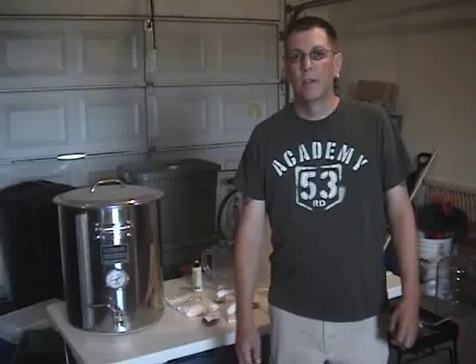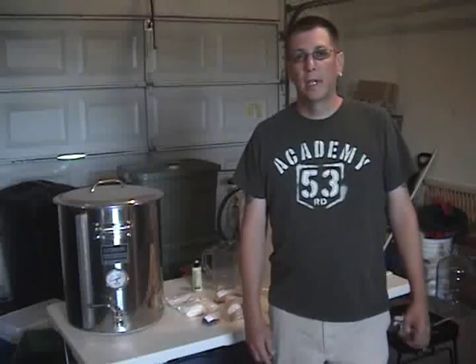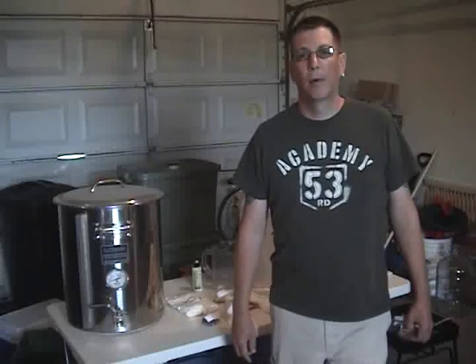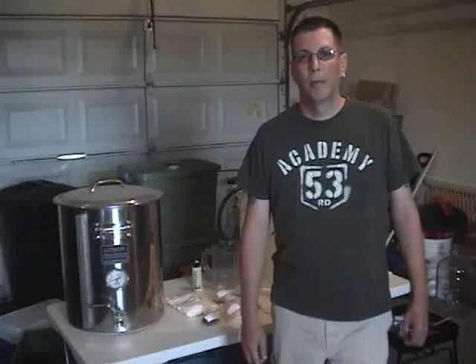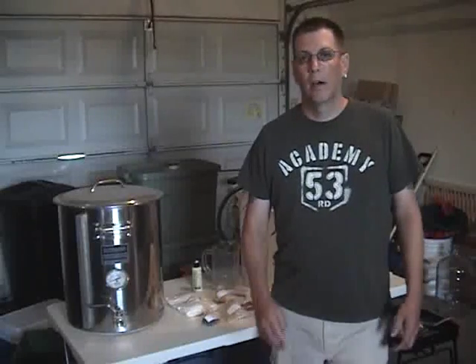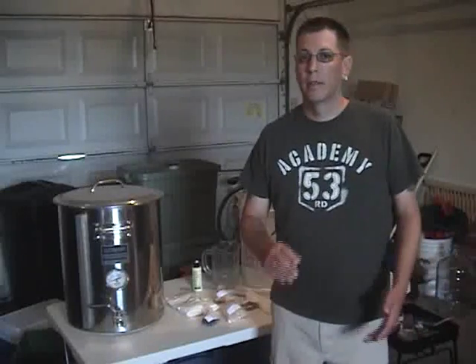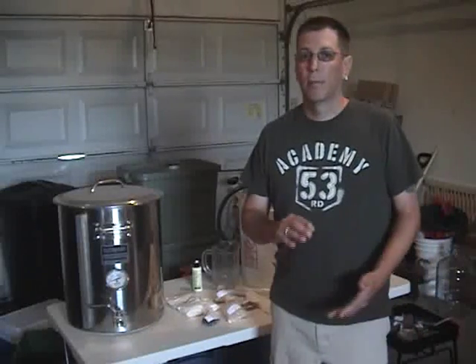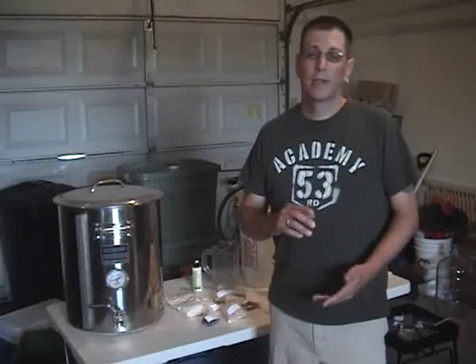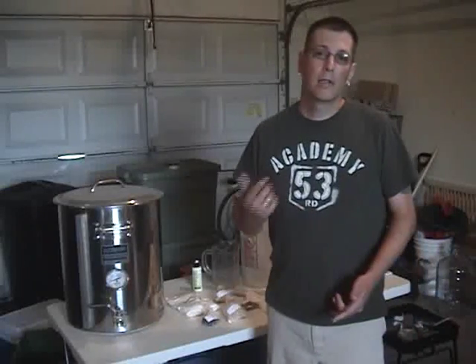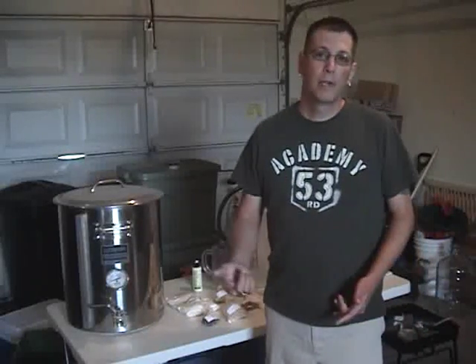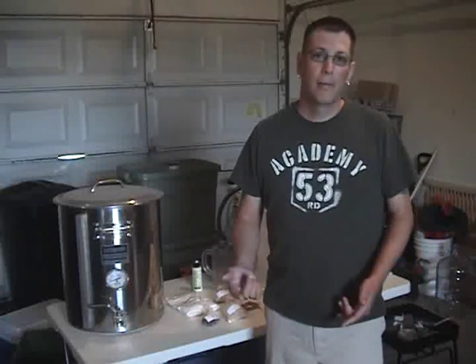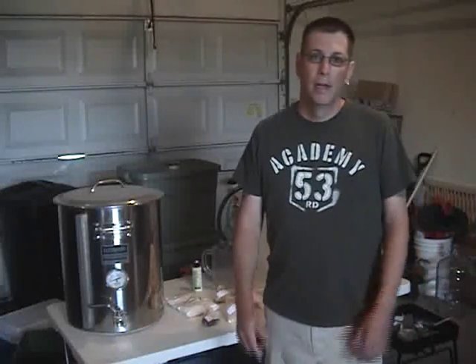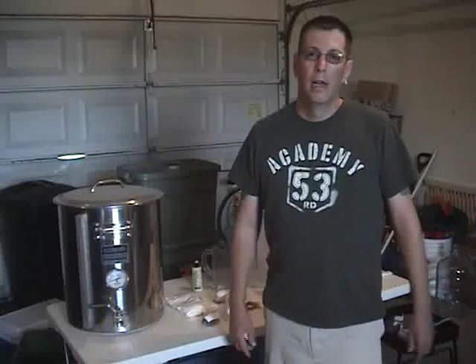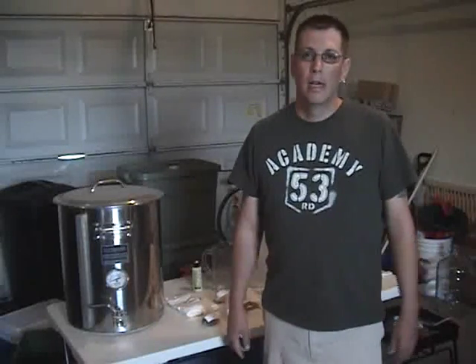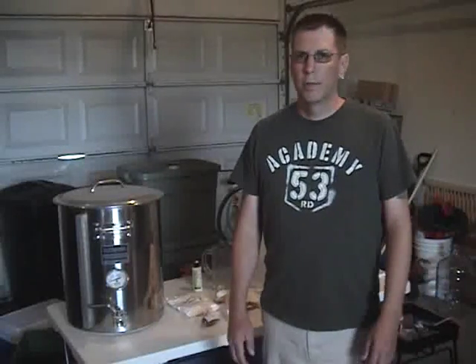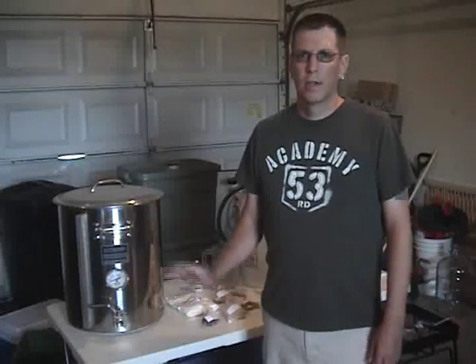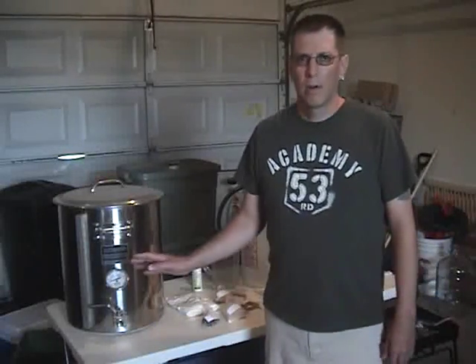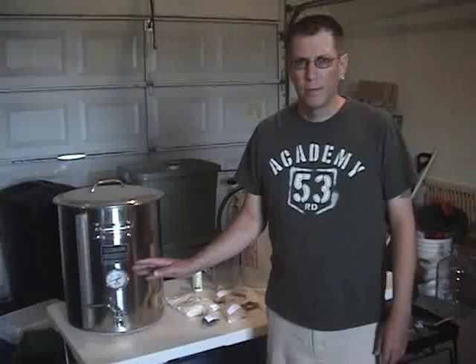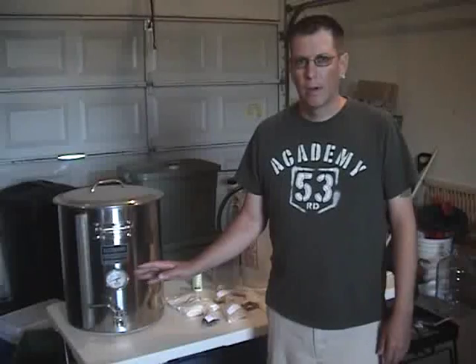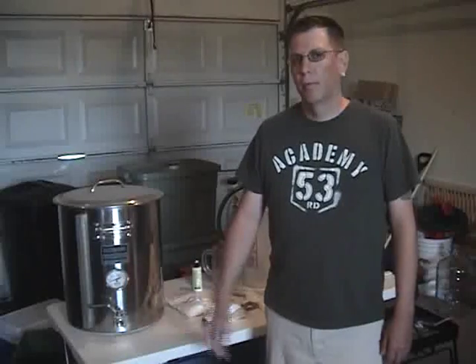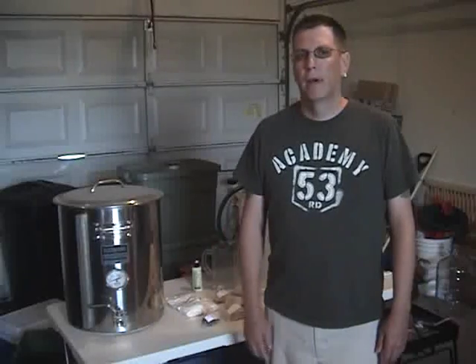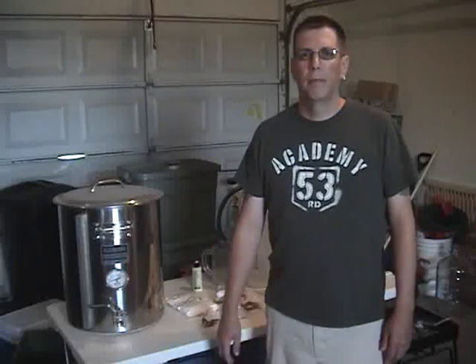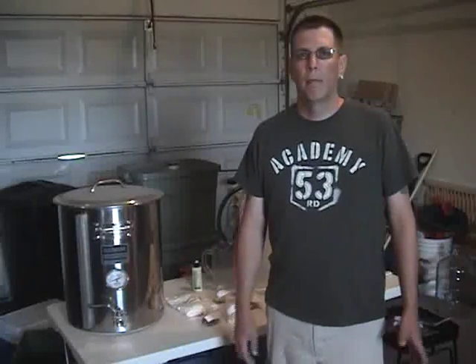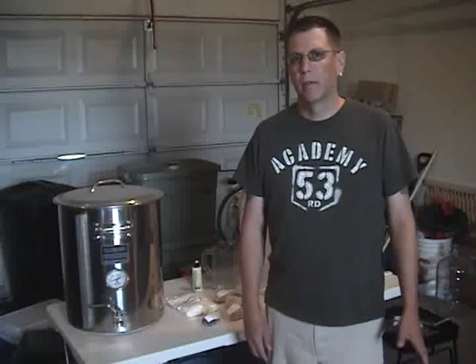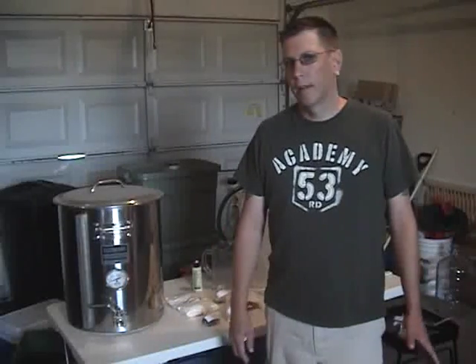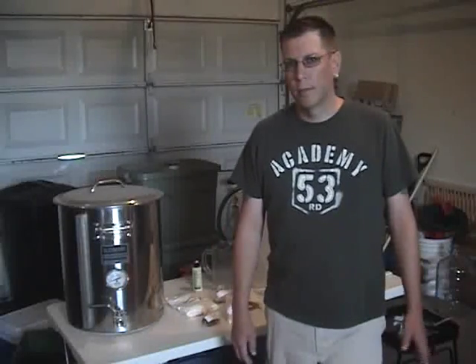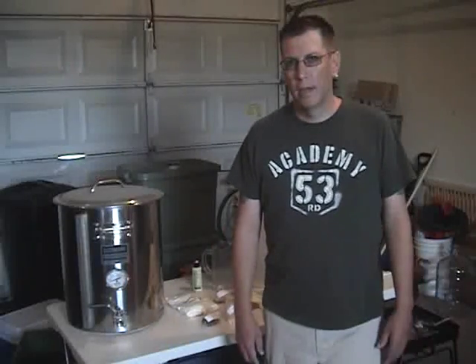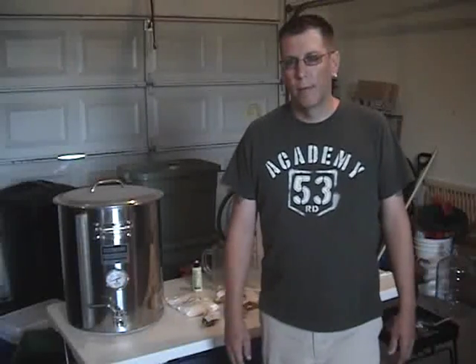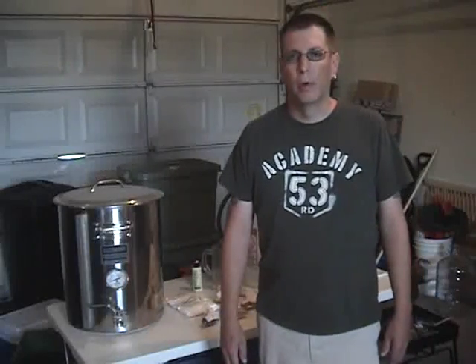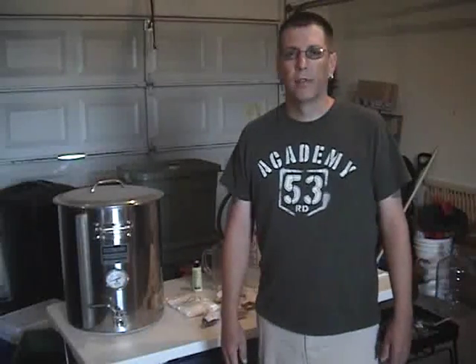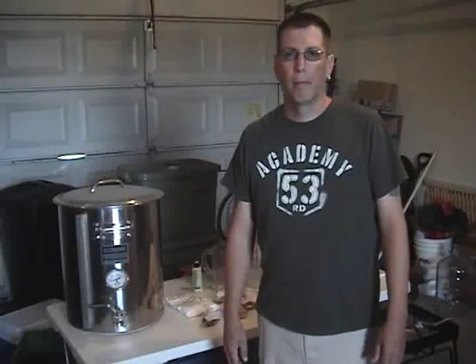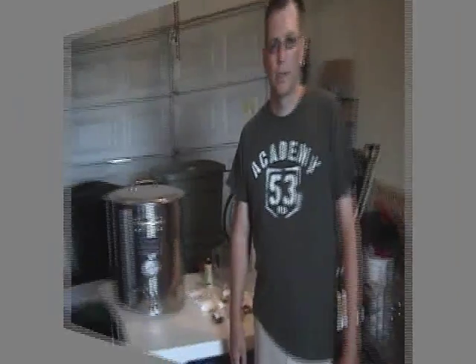This weekend we're going to be covering the process step by step, and first we're just going to start off and talk a little bit about some of the equipment and ingredients that you might need for brewing this type of batch.